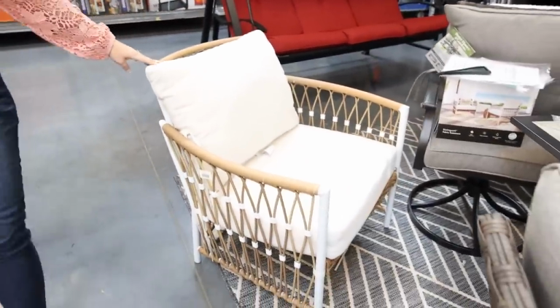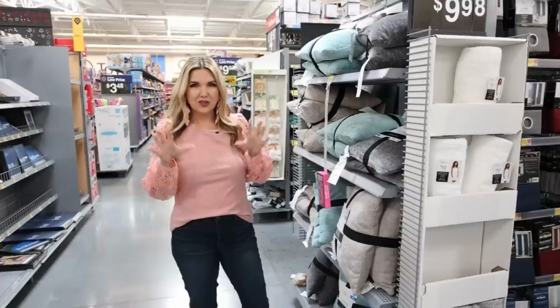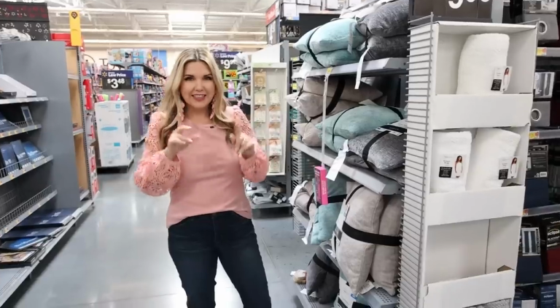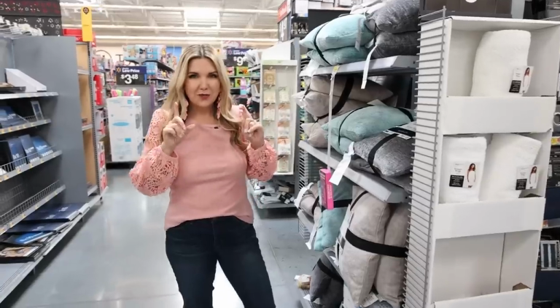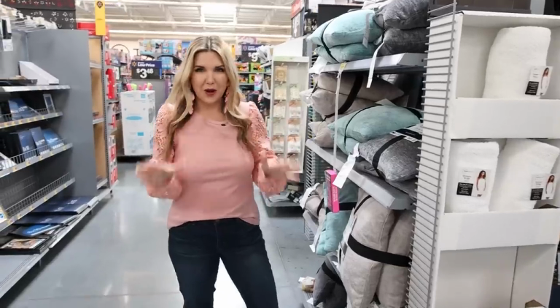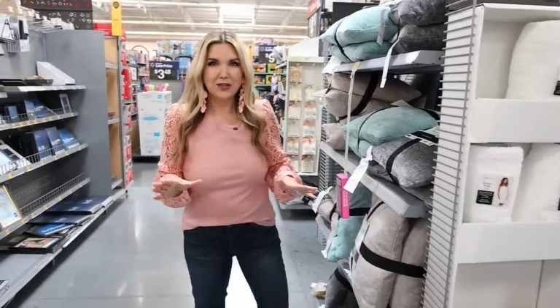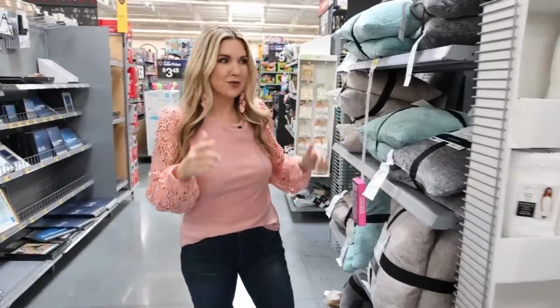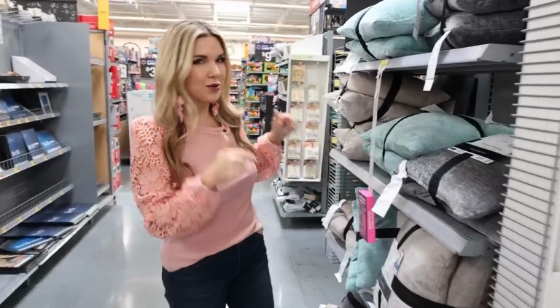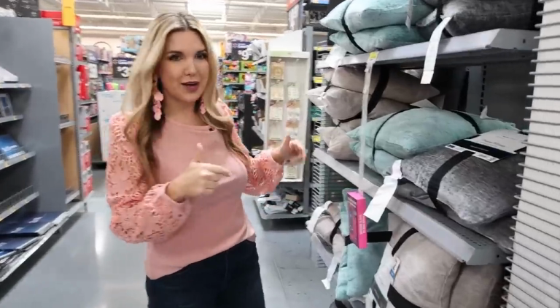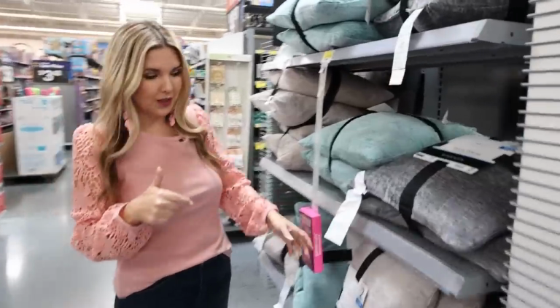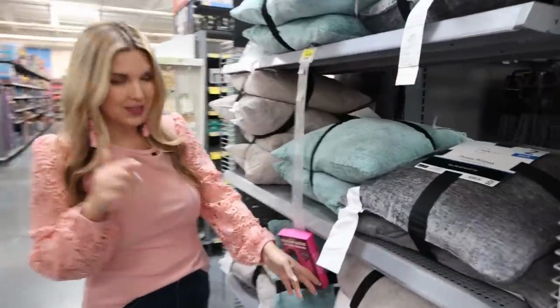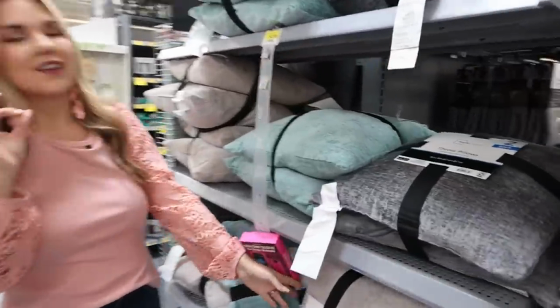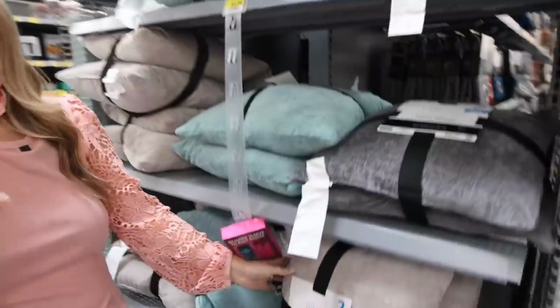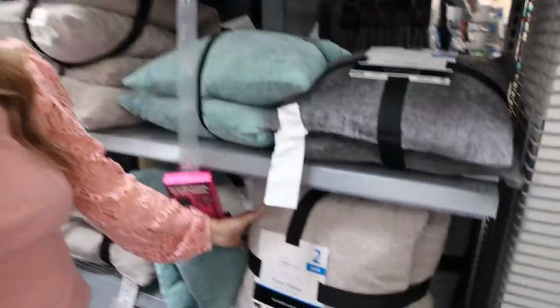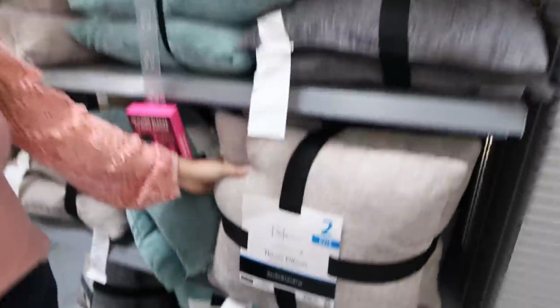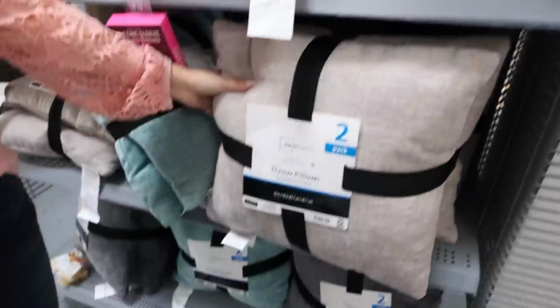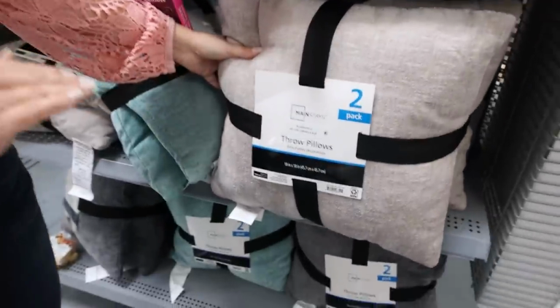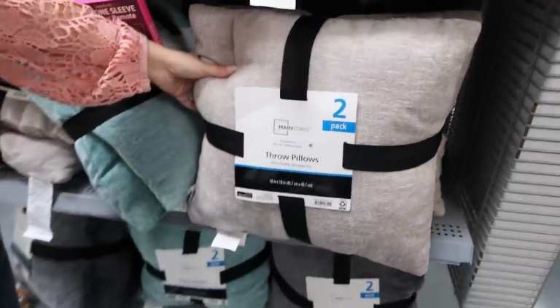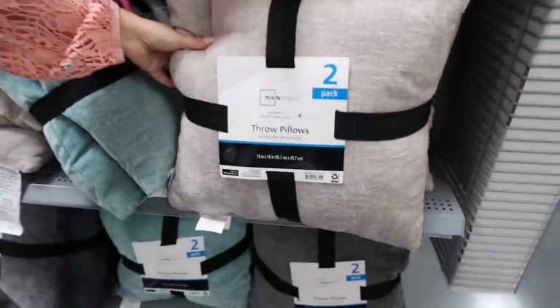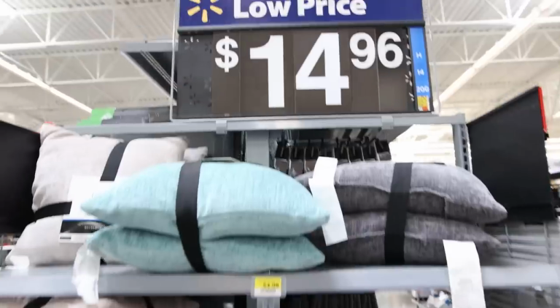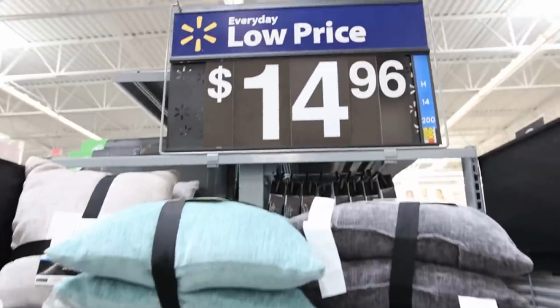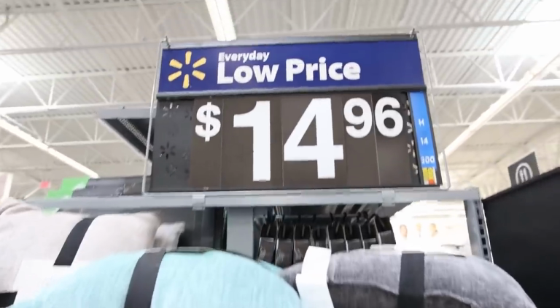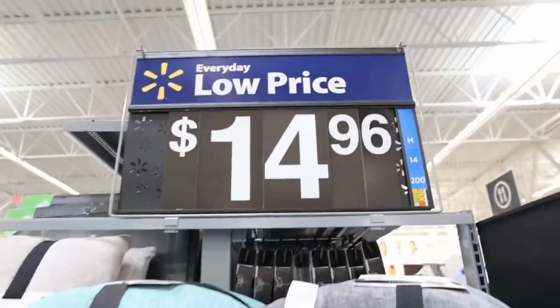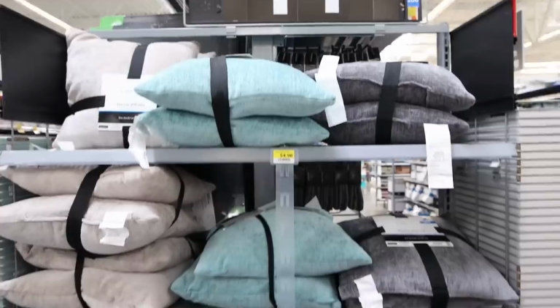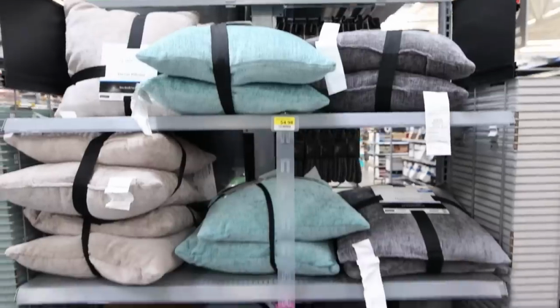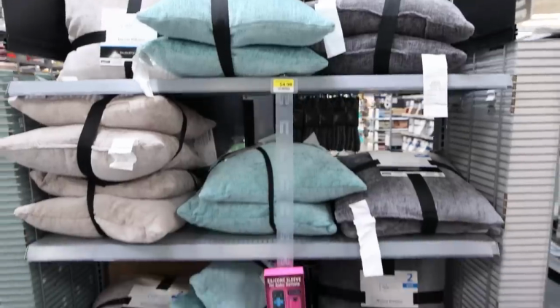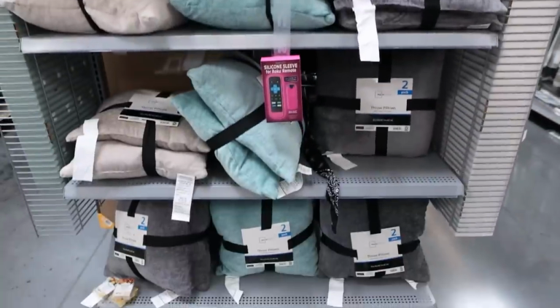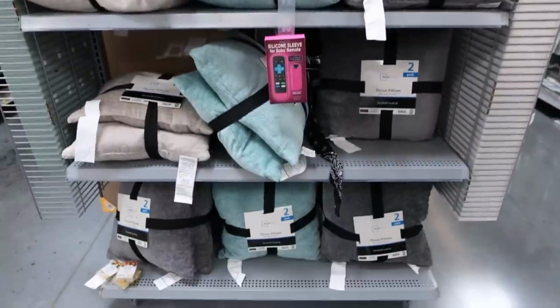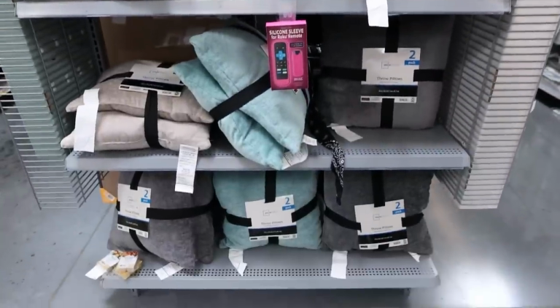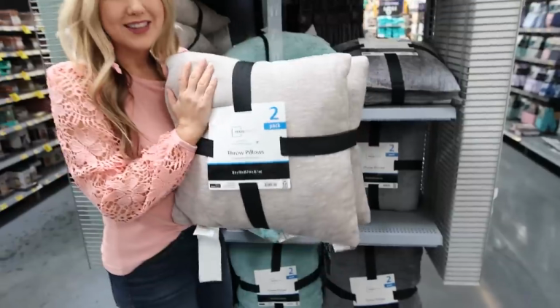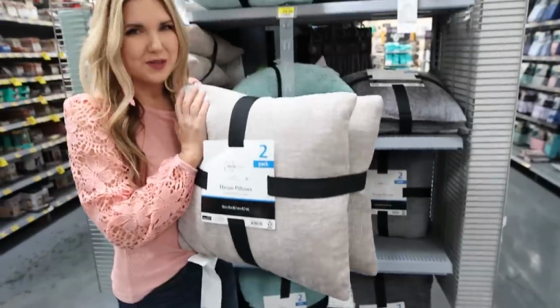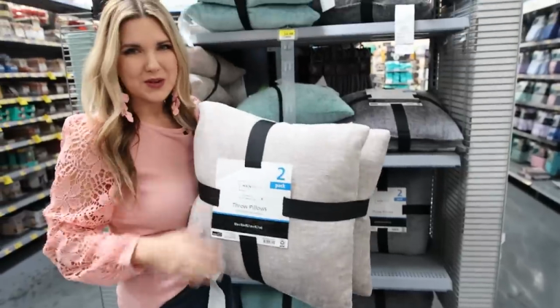When you're looking for Pottery Barn dupes, always check out the pillows. These are so affordable — you get a two-pack of throw pillows for $14.96 and they are so soft. I'm going to show you how these look styled in my home.